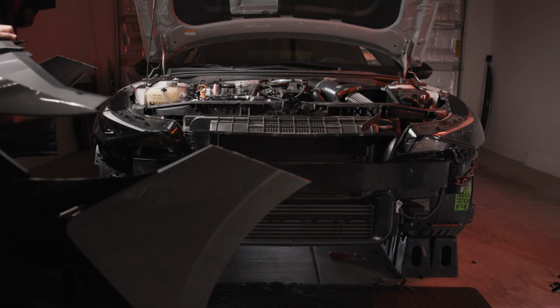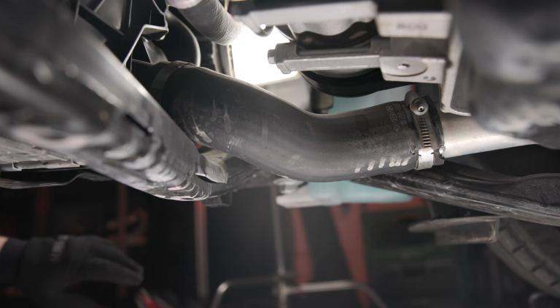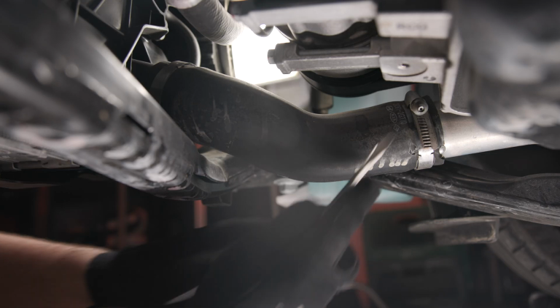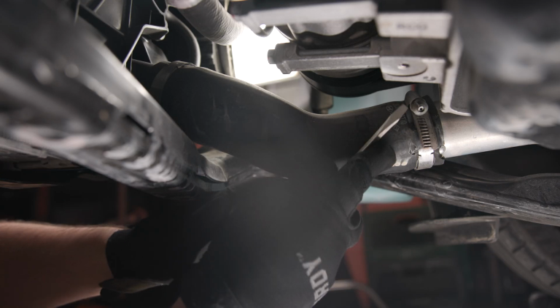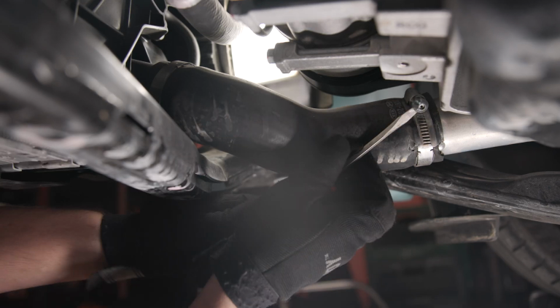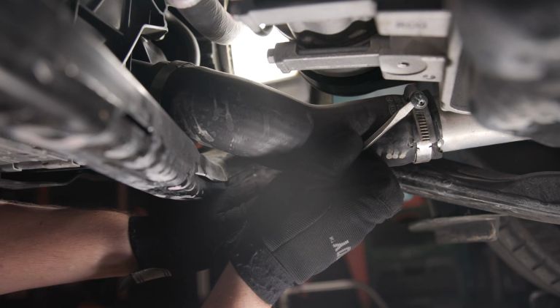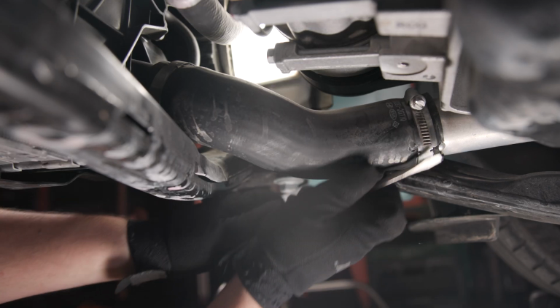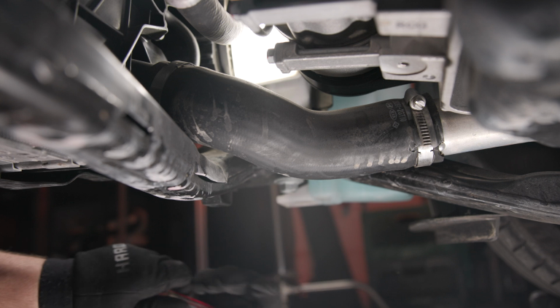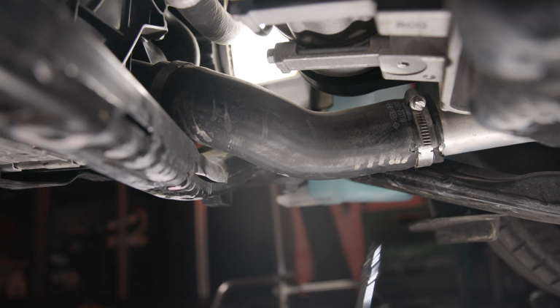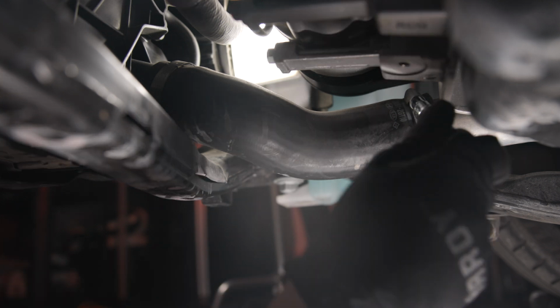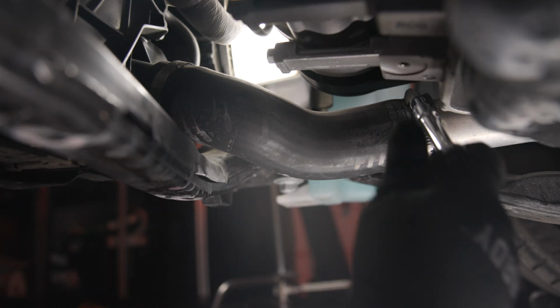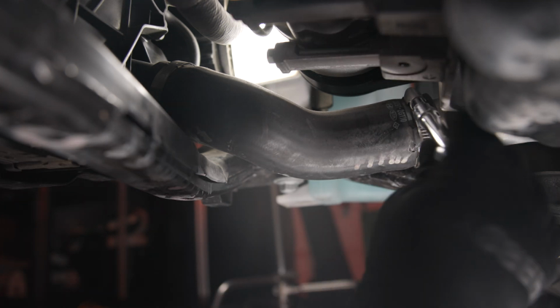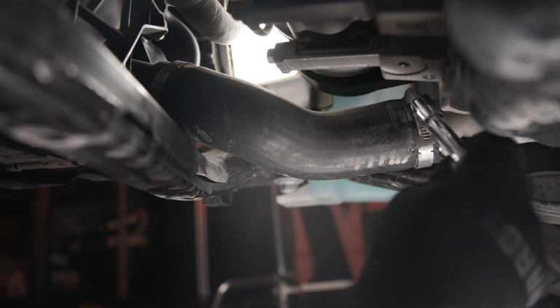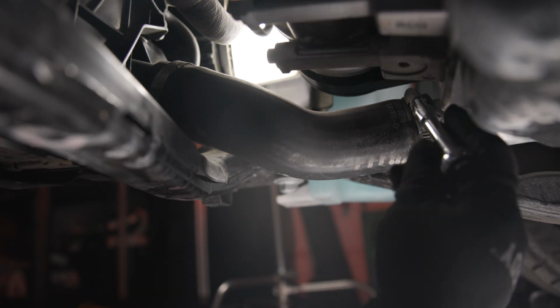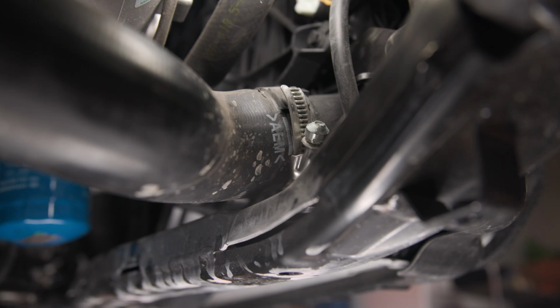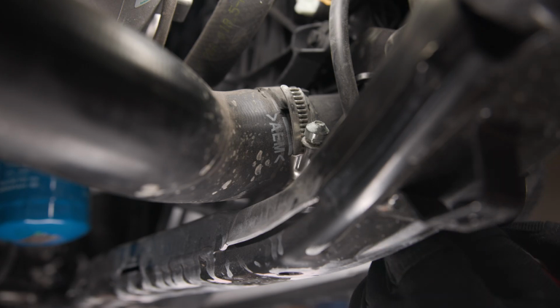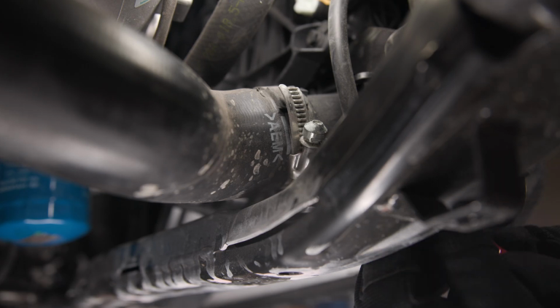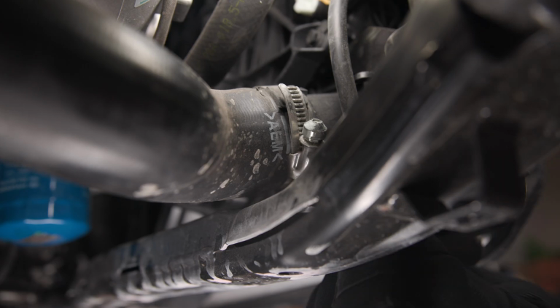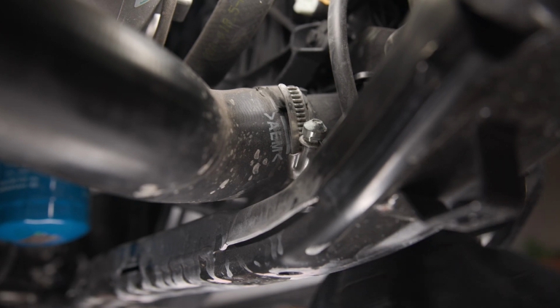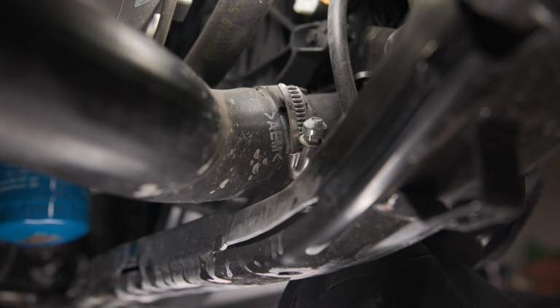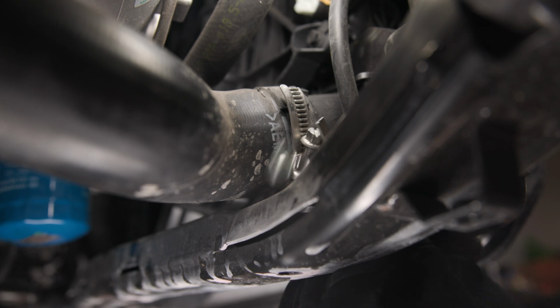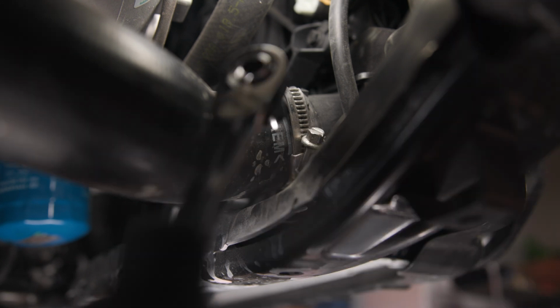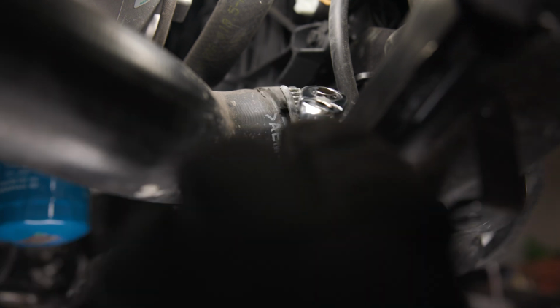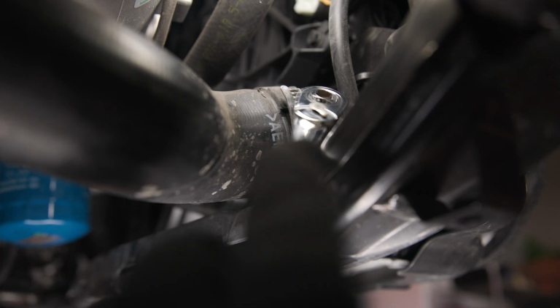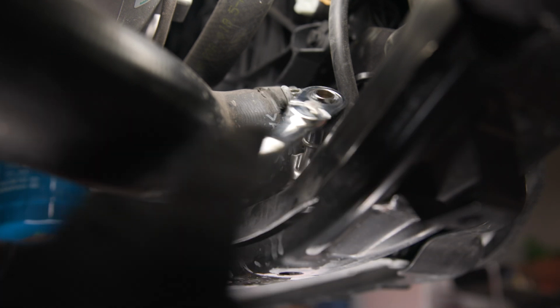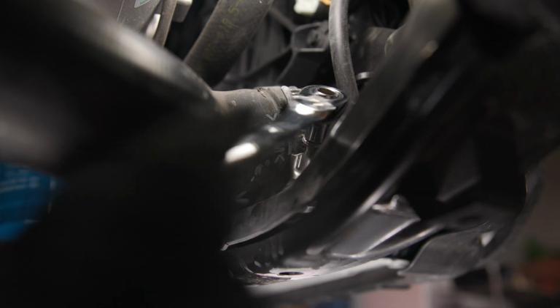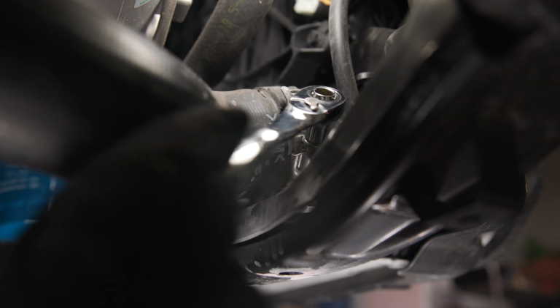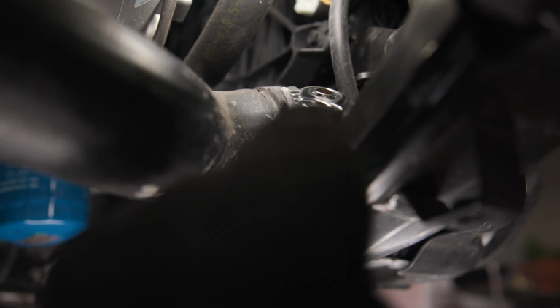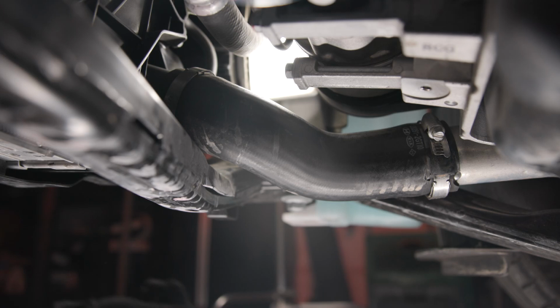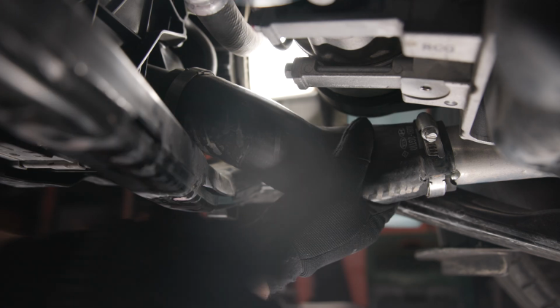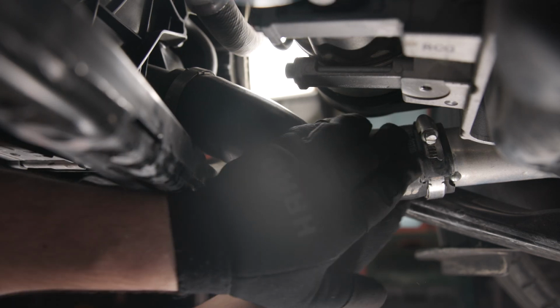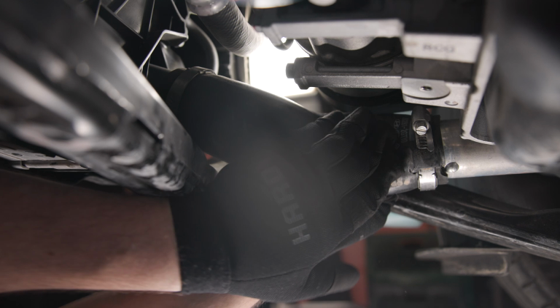Next, remove the hot side OEM intercooler hose. Pop the hose clamp screw covers off with a flathead screwdriver, then loosen the clamps on each end of the hose with an 8mm socket or flathead screwdriver. With both hose clamps loose, remove the hot side hose.